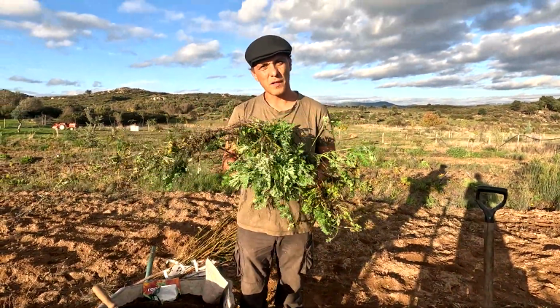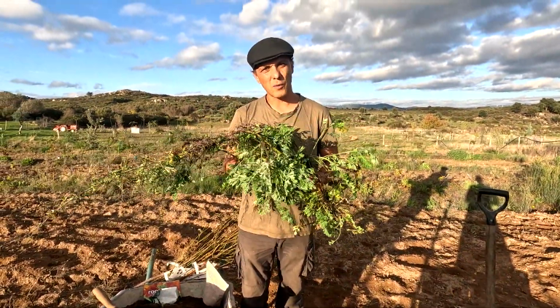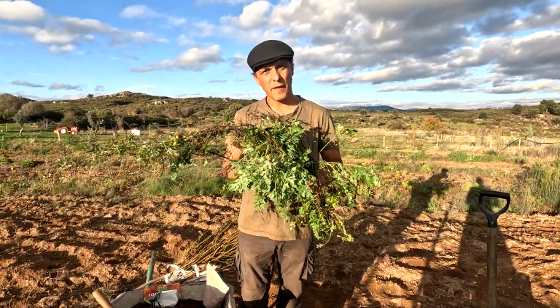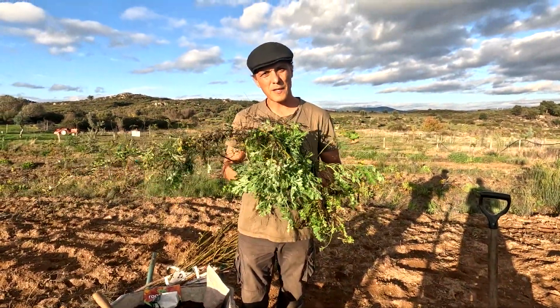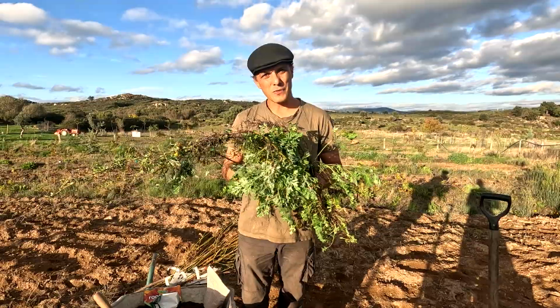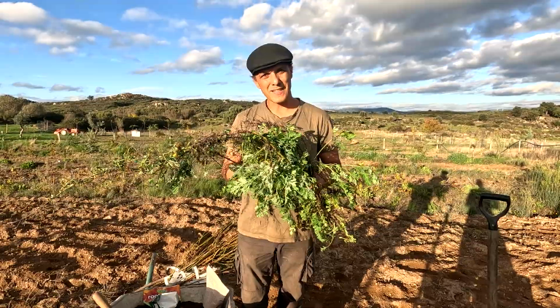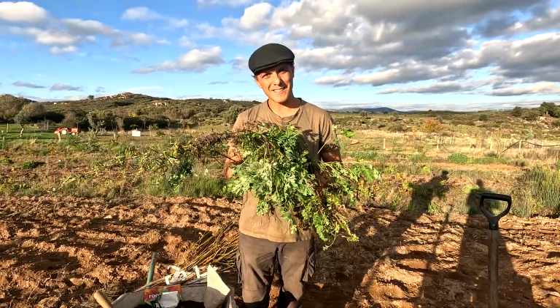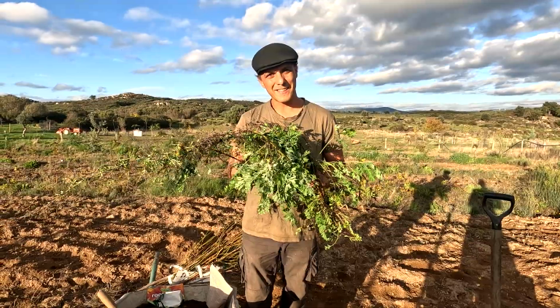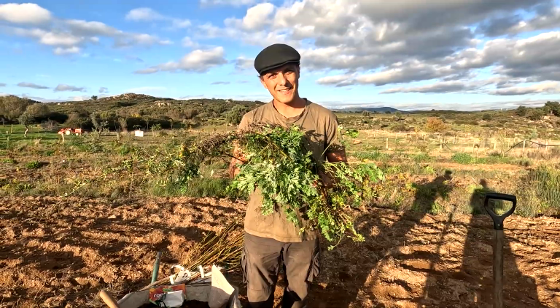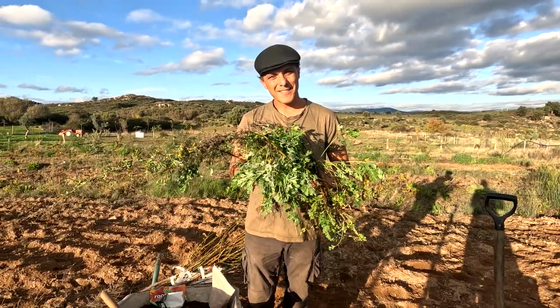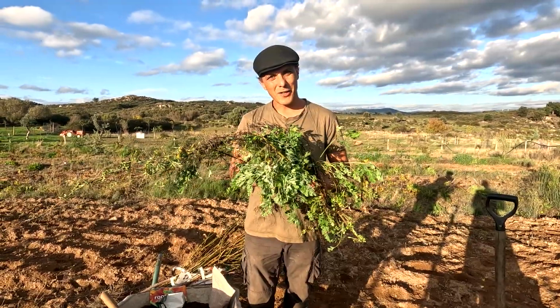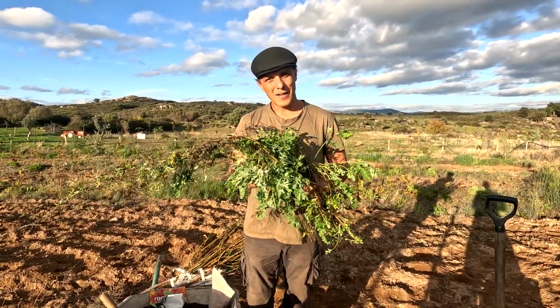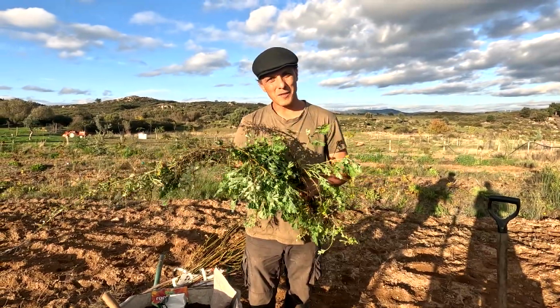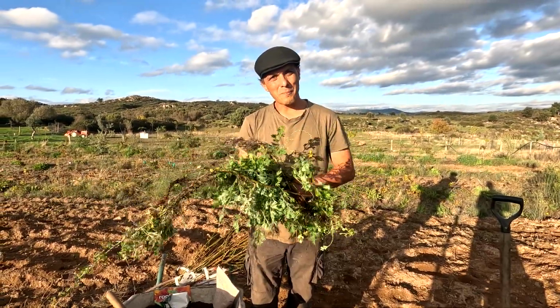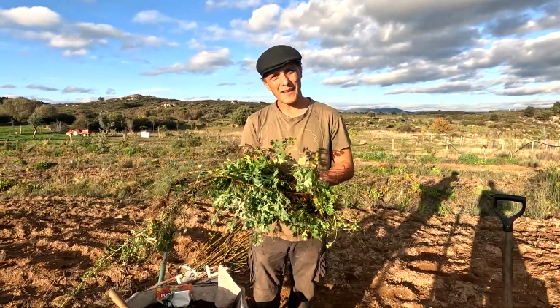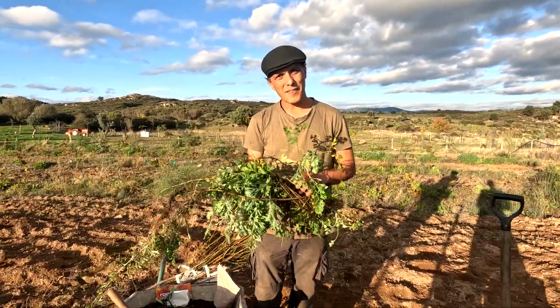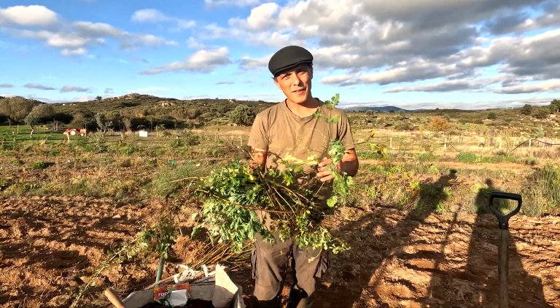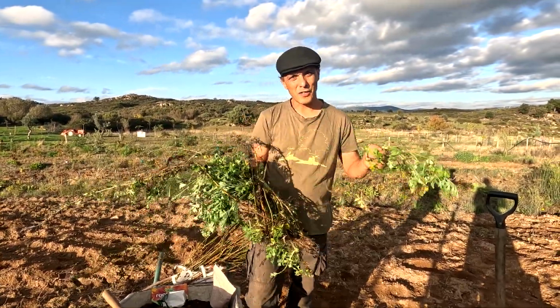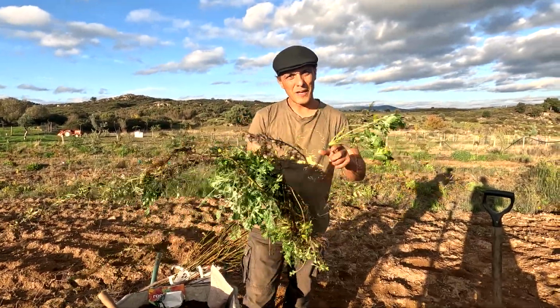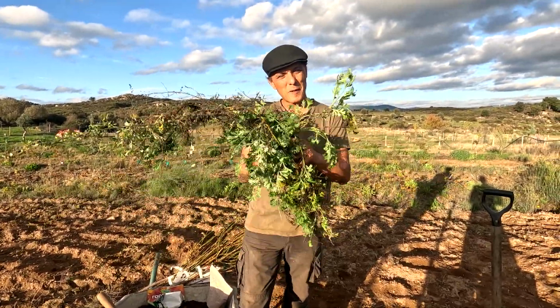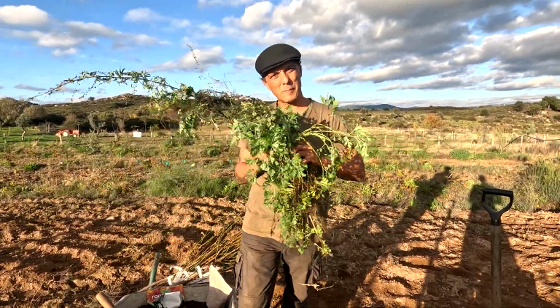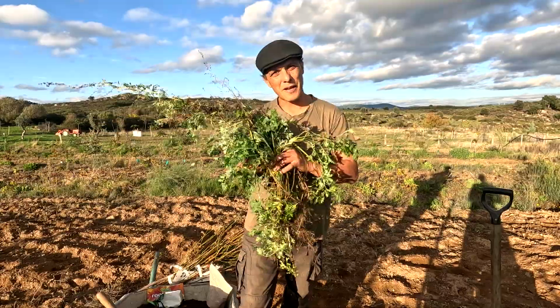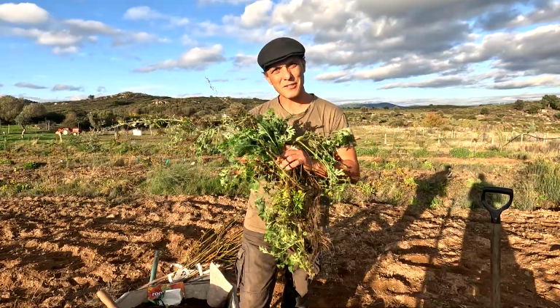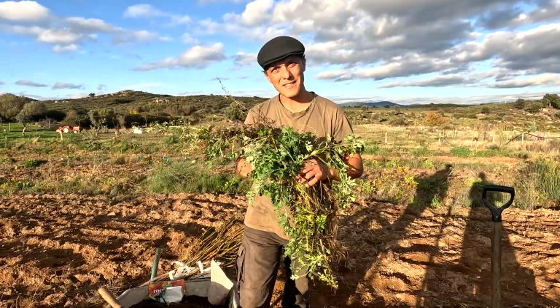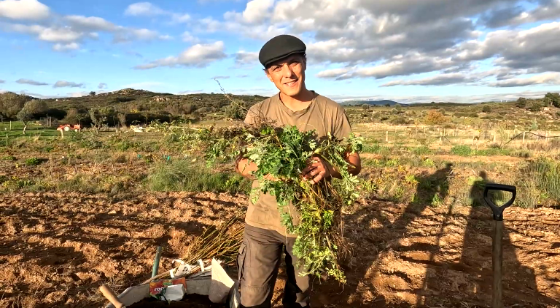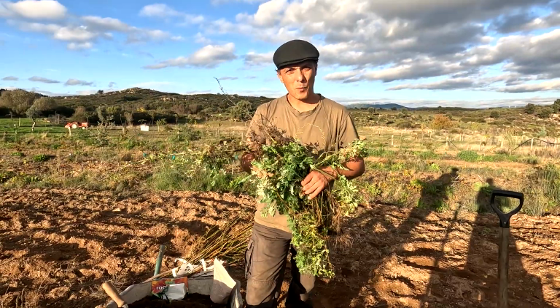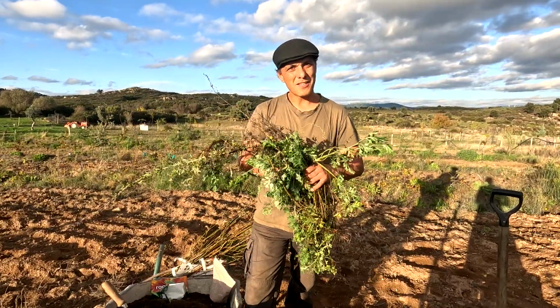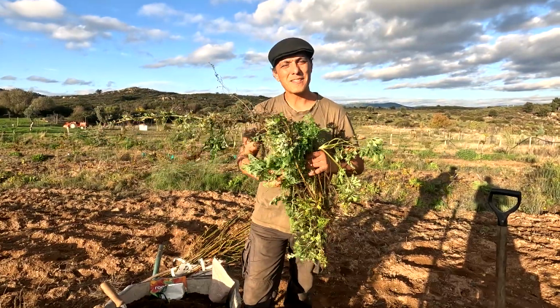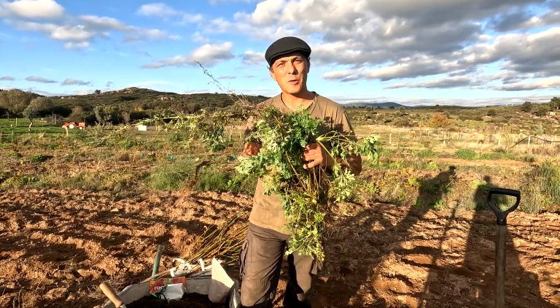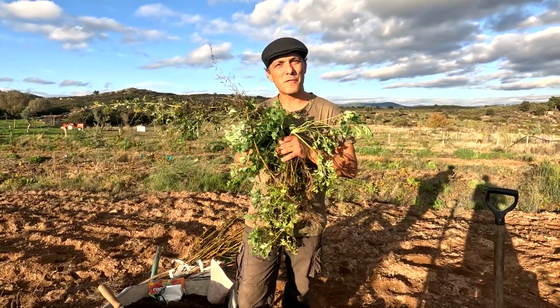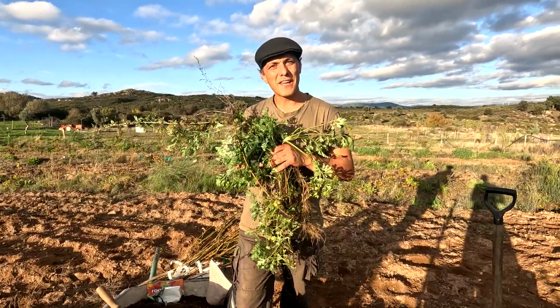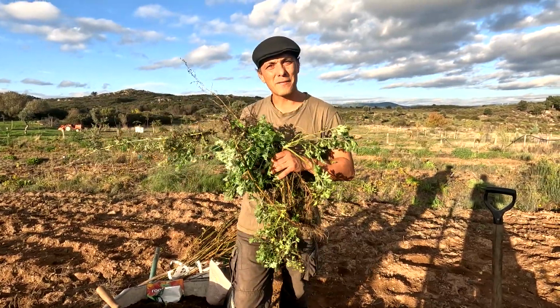I just want to say a big thank you to the people who have been donating trees. One of these trees is going to be for Niamh.